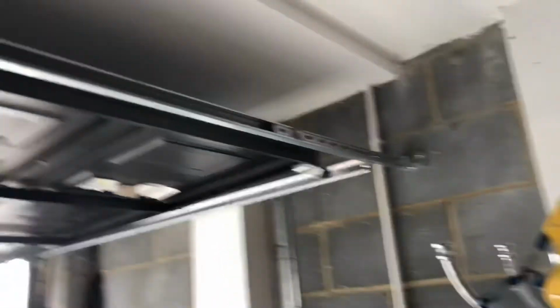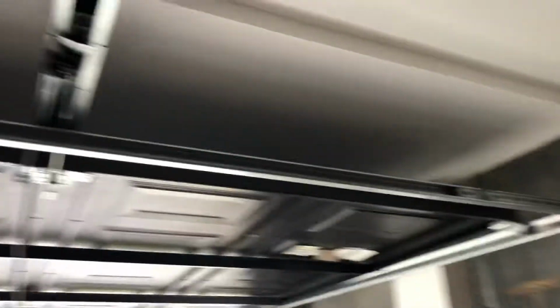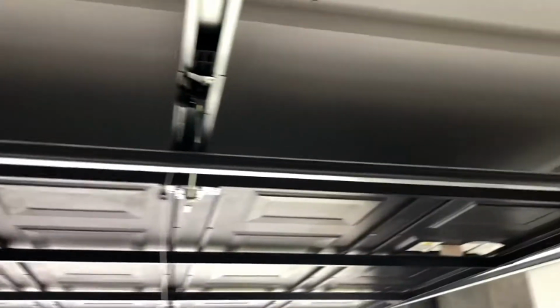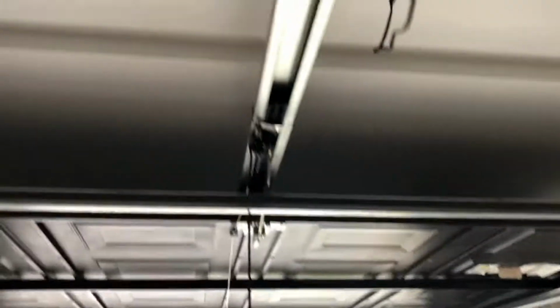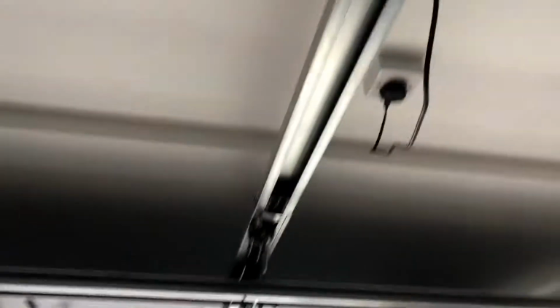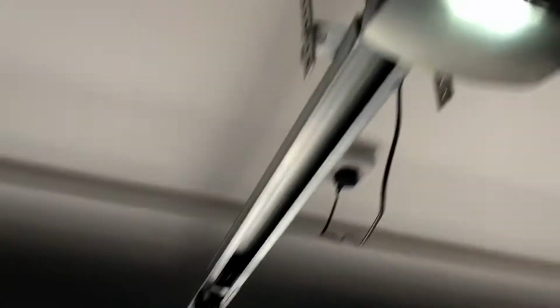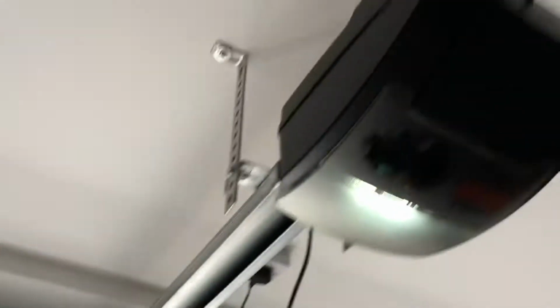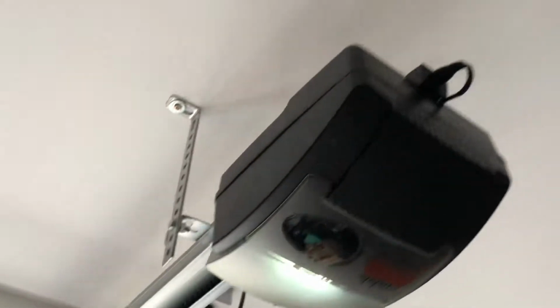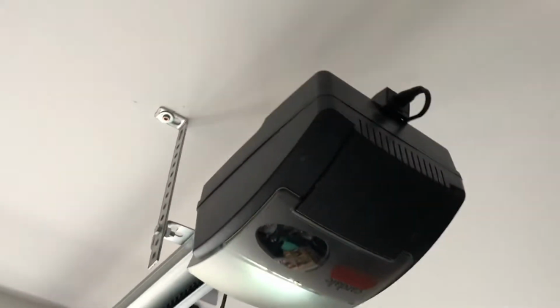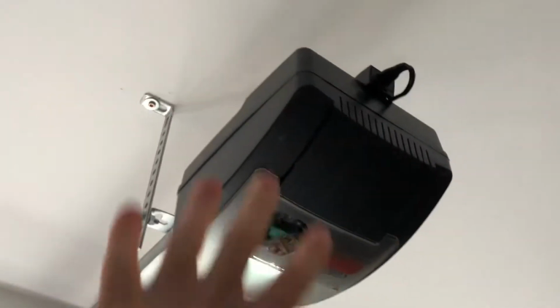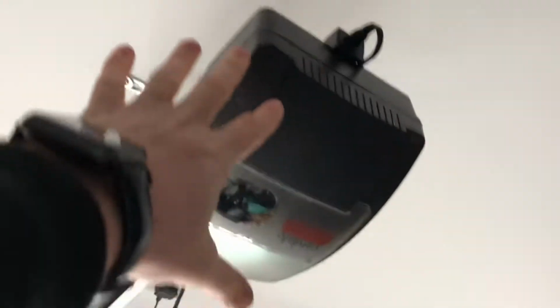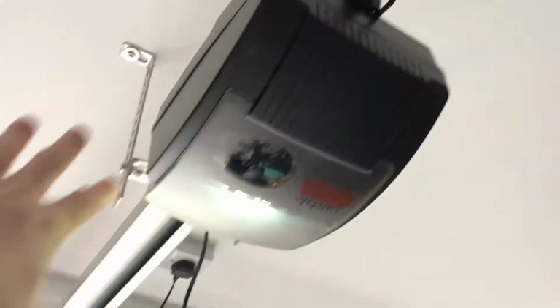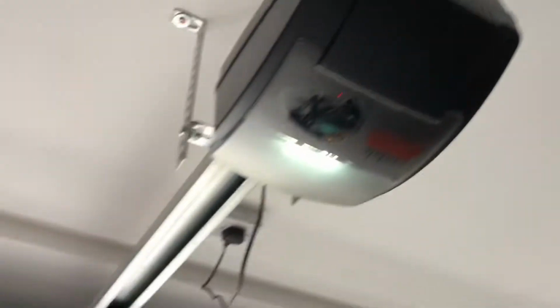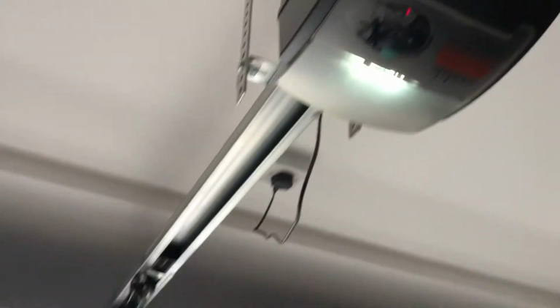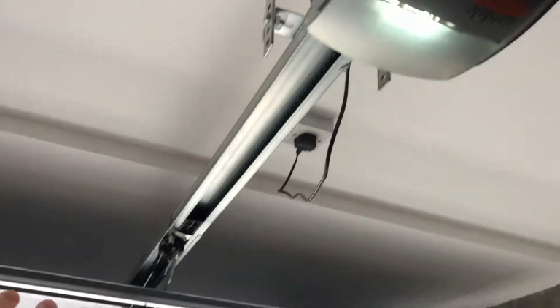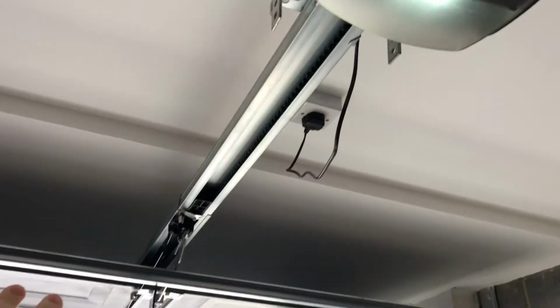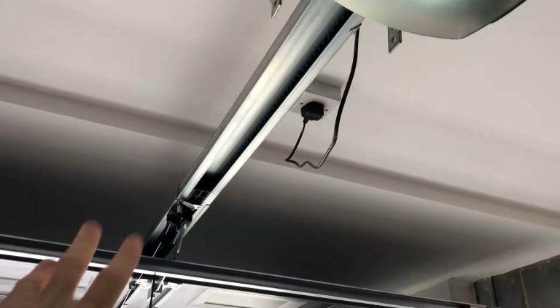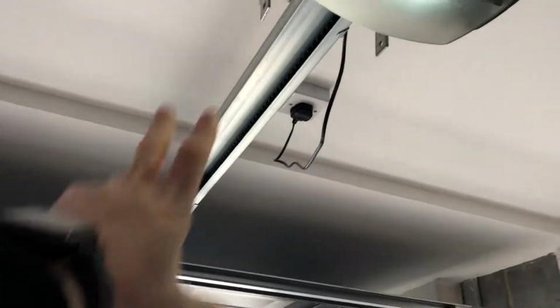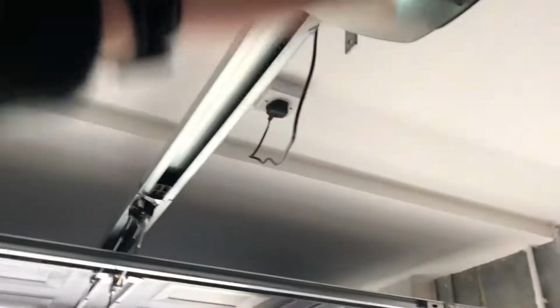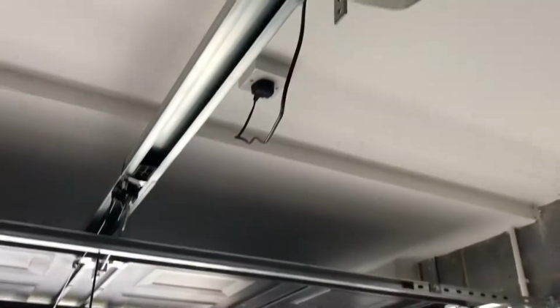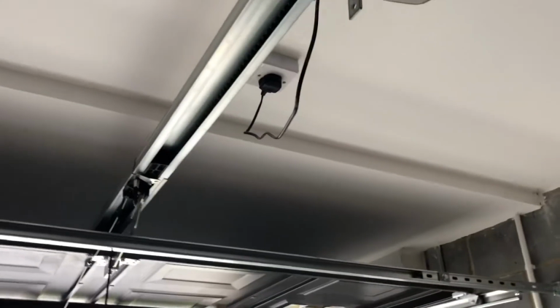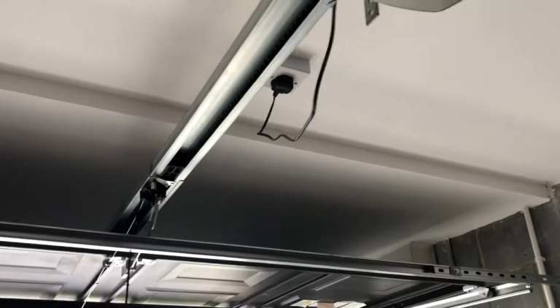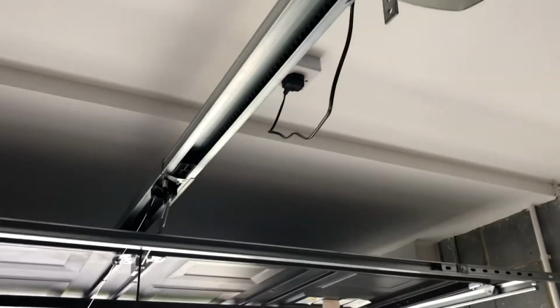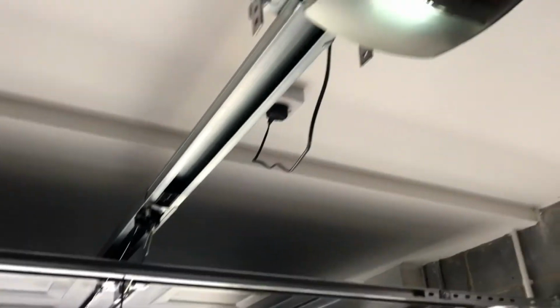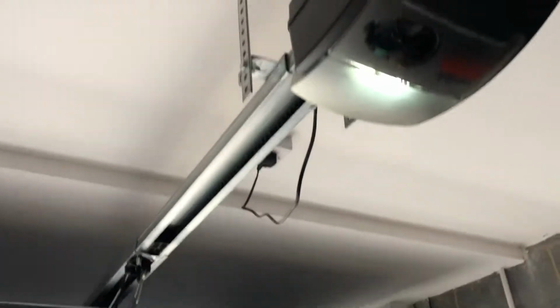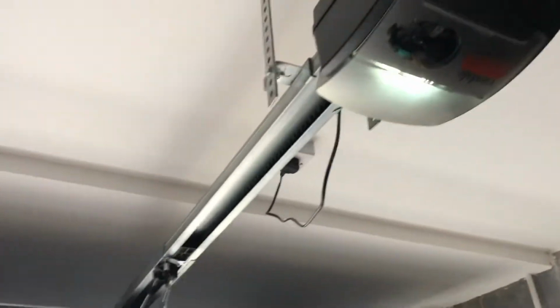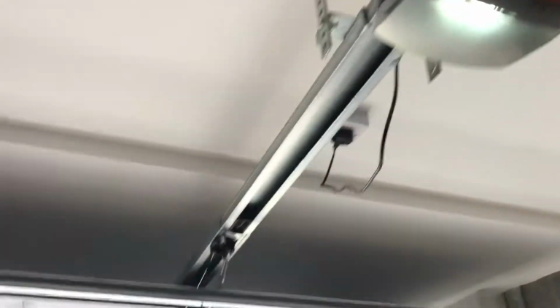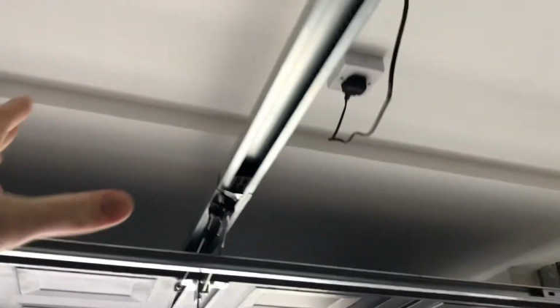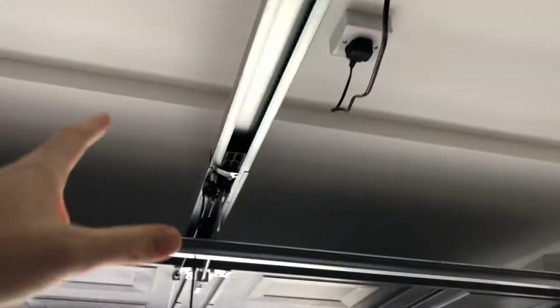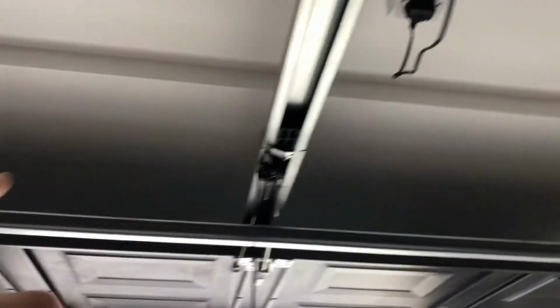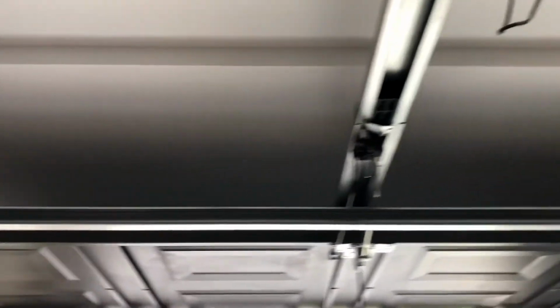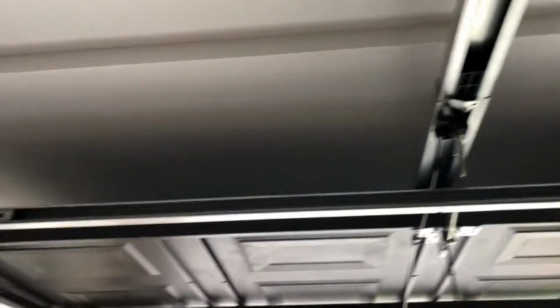The other thing we'll need to do is remove the electric motor — this is what operates the garage door on a remote. We'll take that out completely; it's not necessary anymore, and that'll give us the space we need.